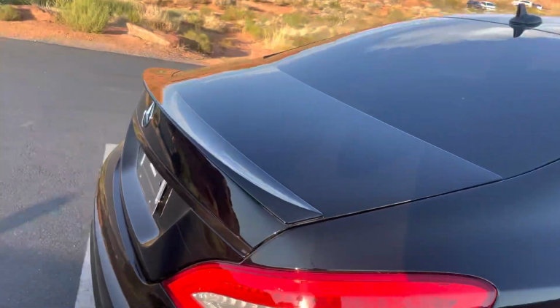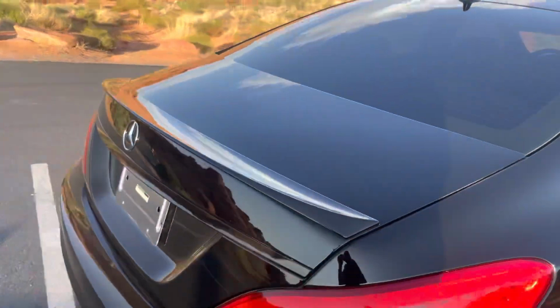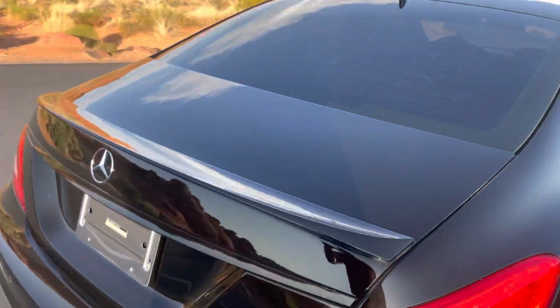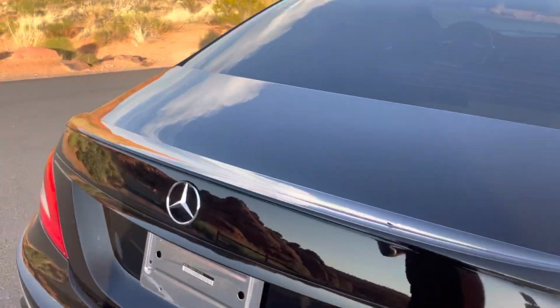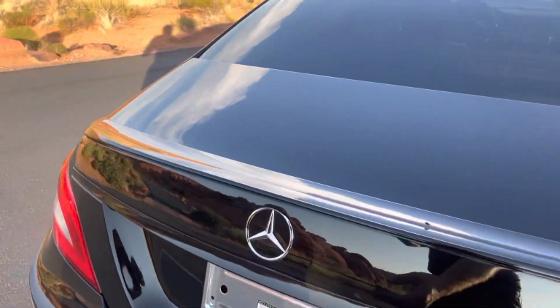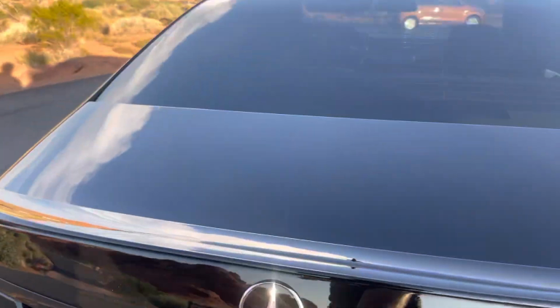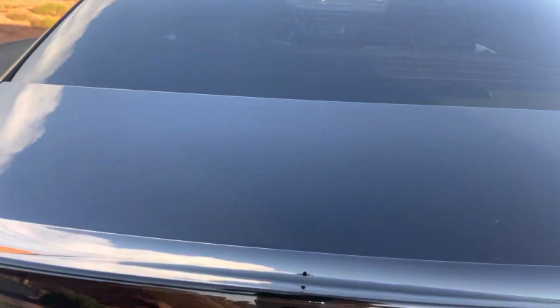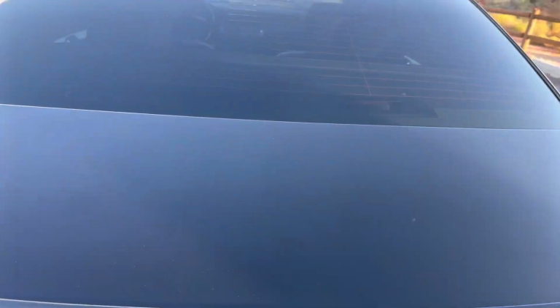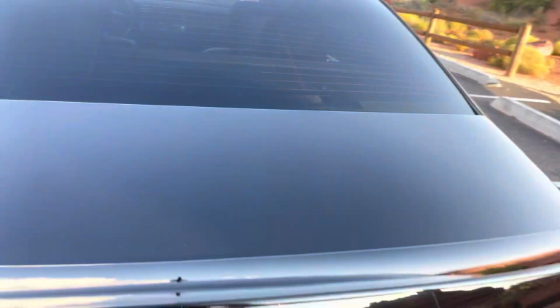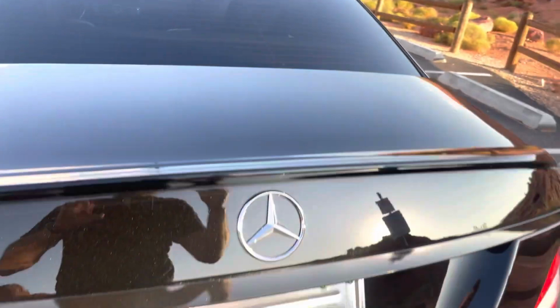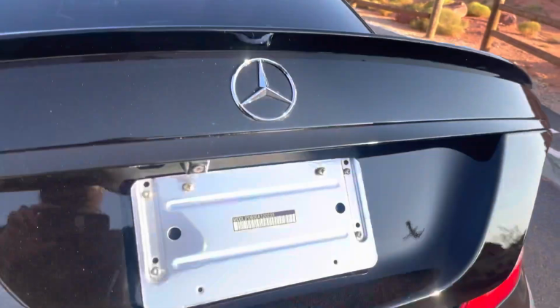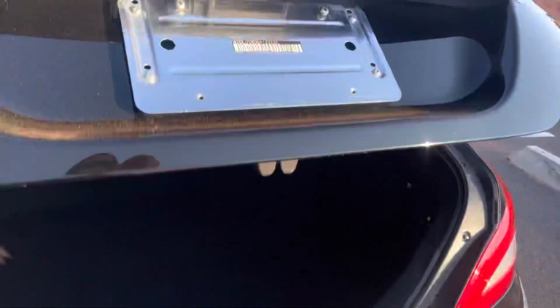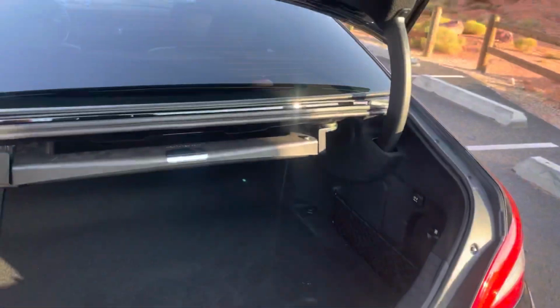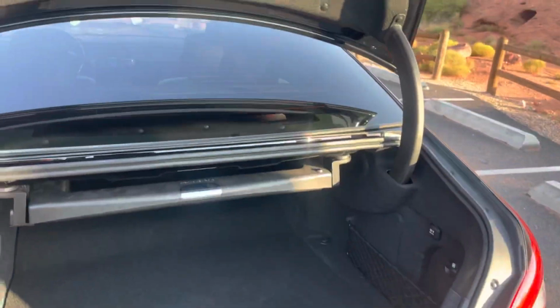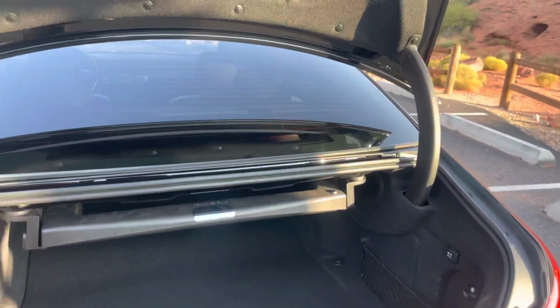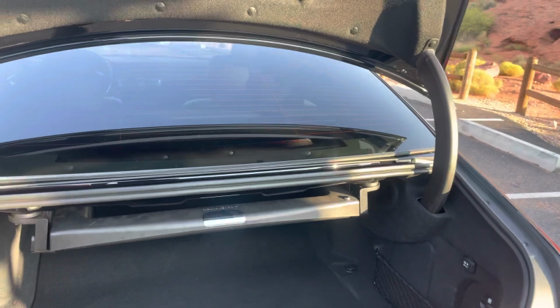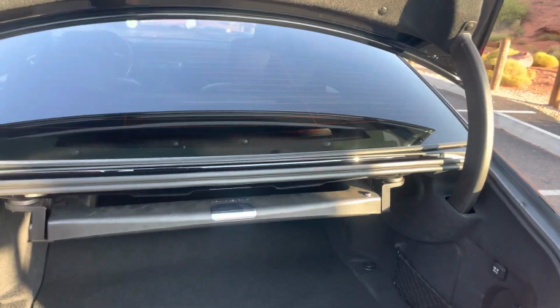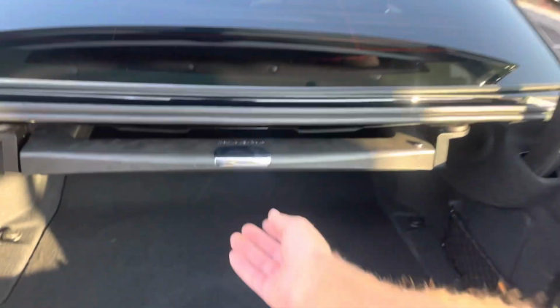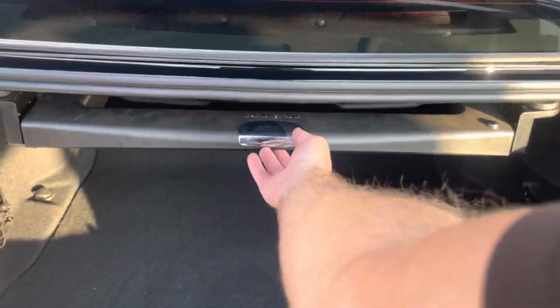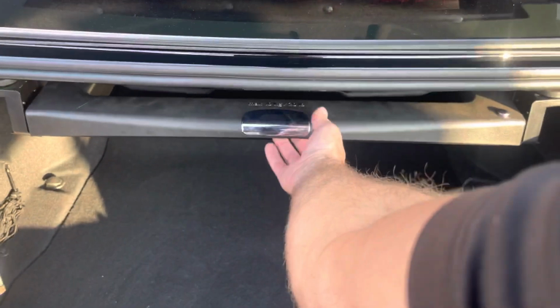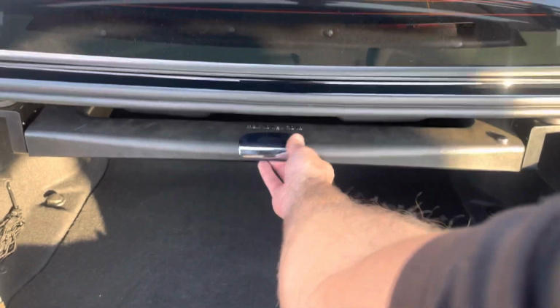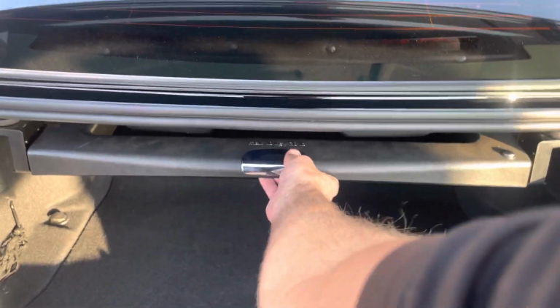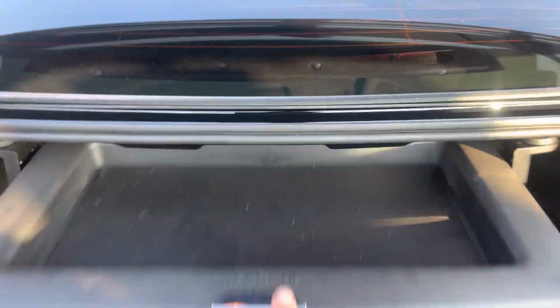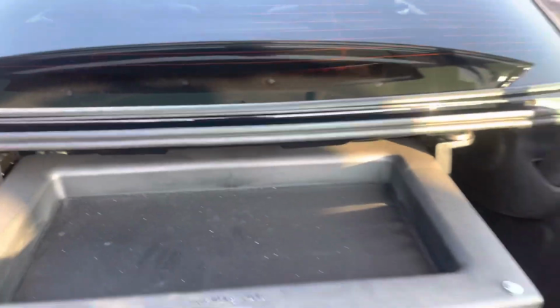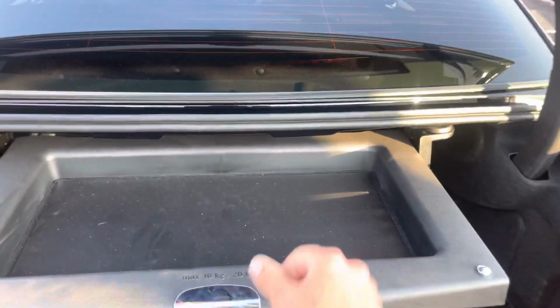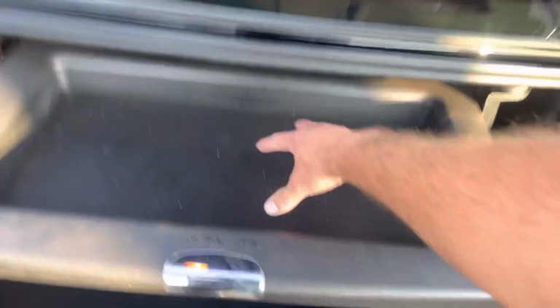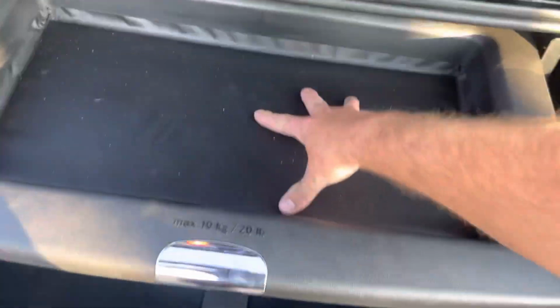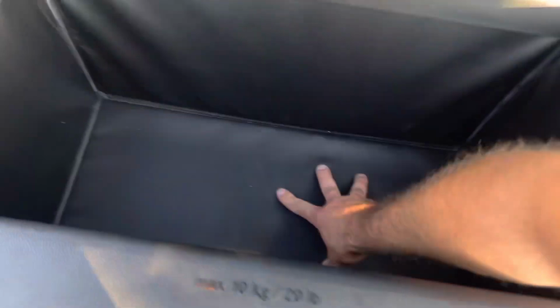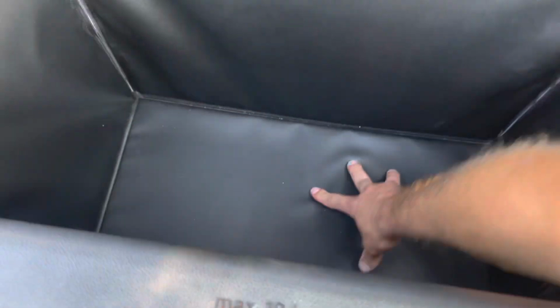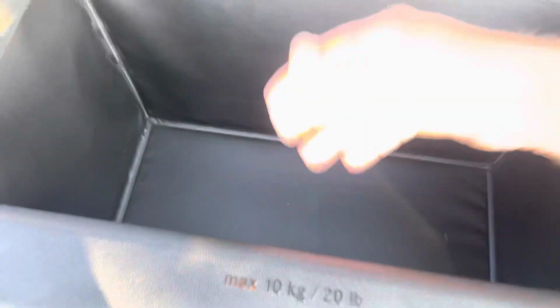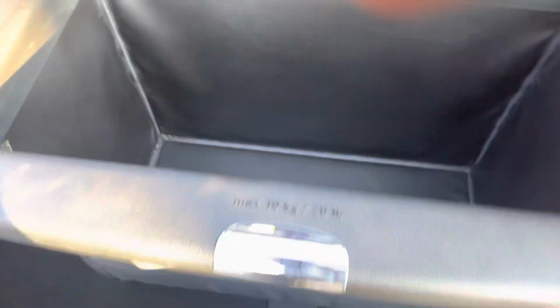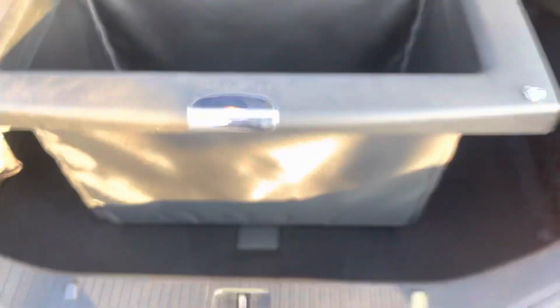Full power trunk, all the features work — windows, locks, everything. It's got this storage compartment, which is kind of cool.